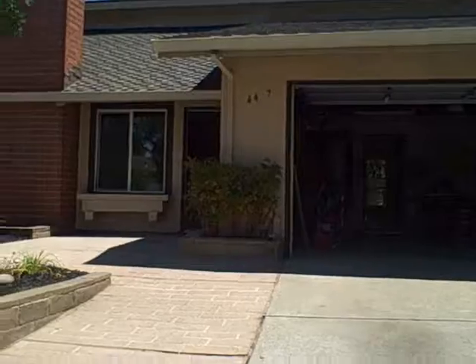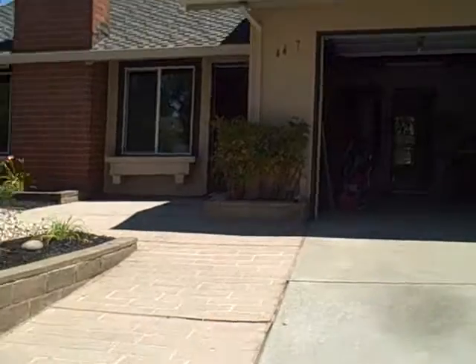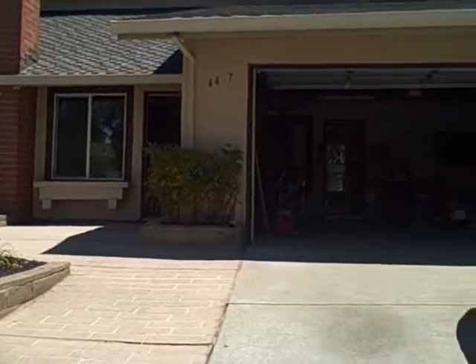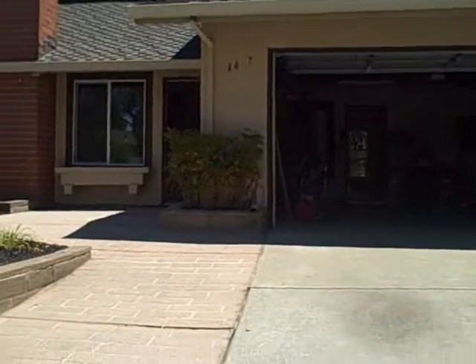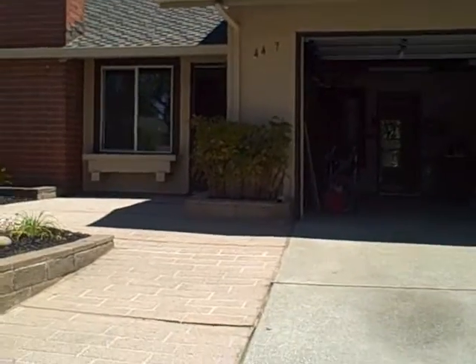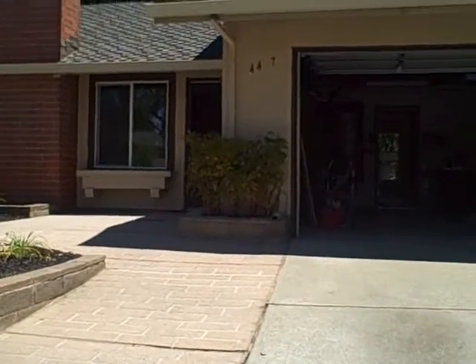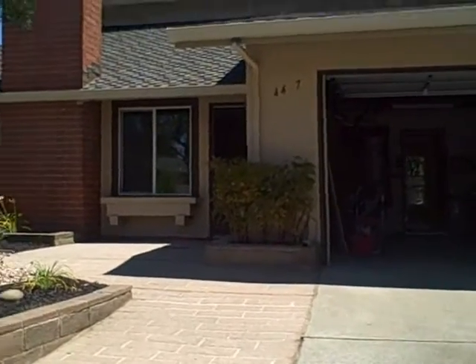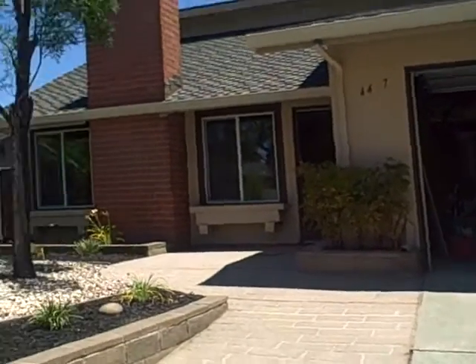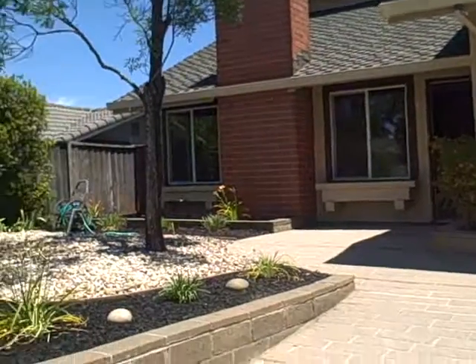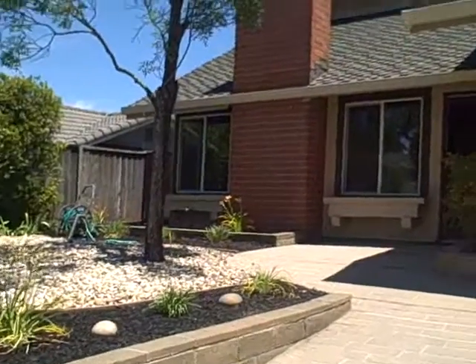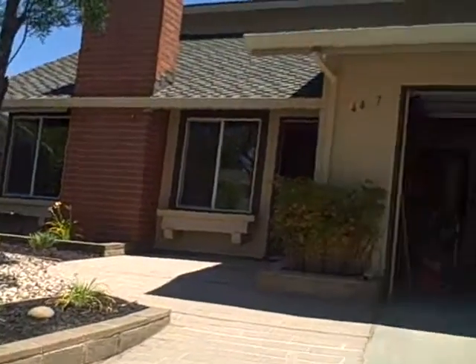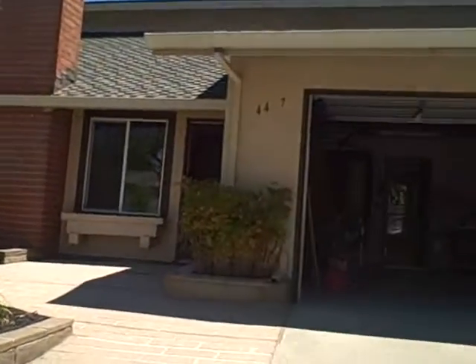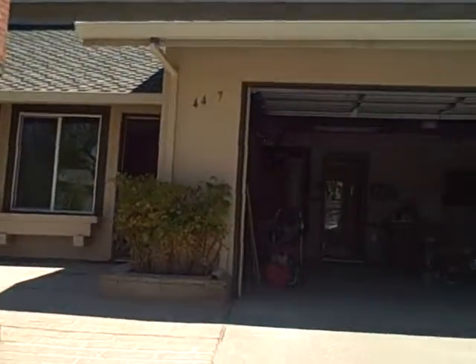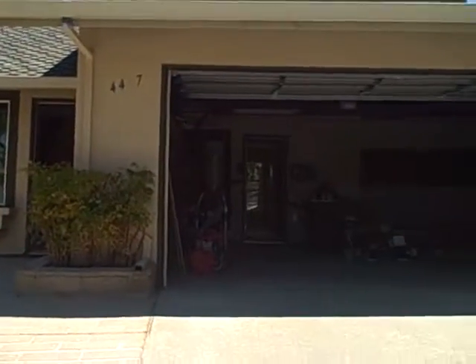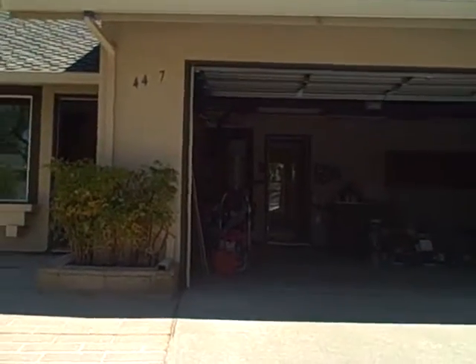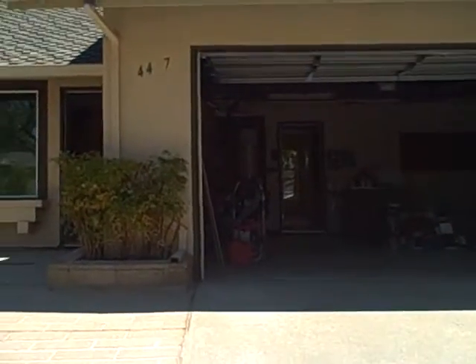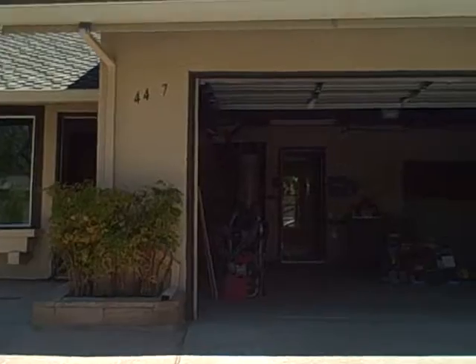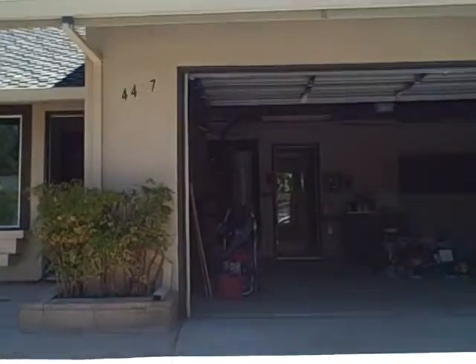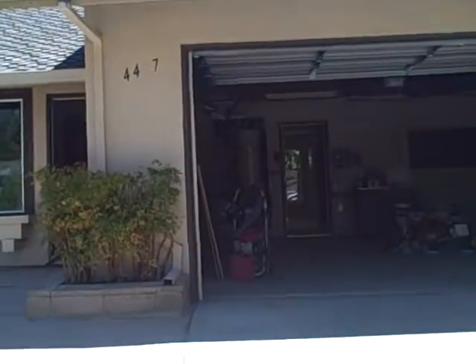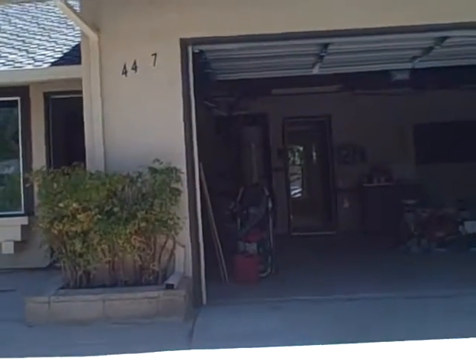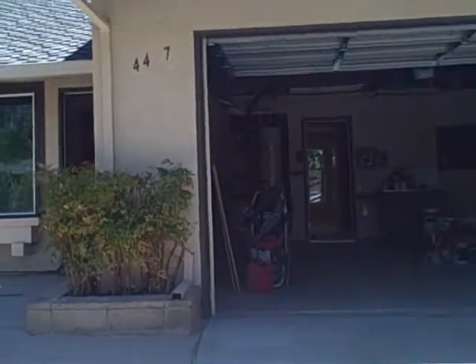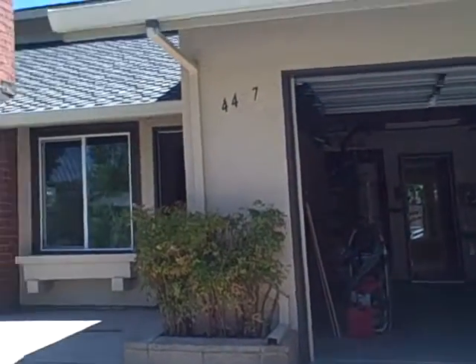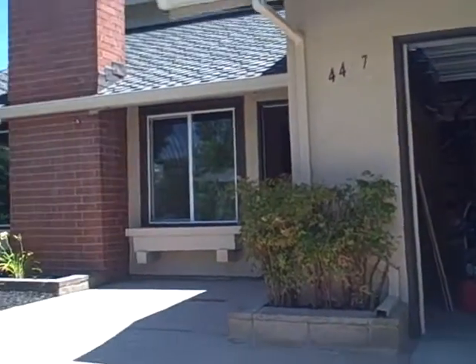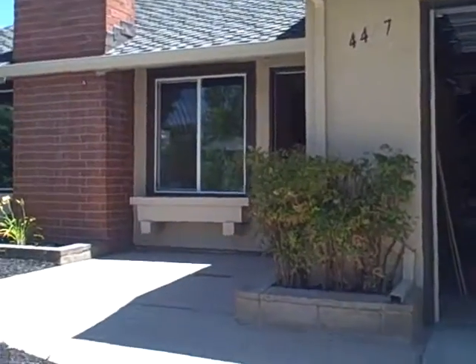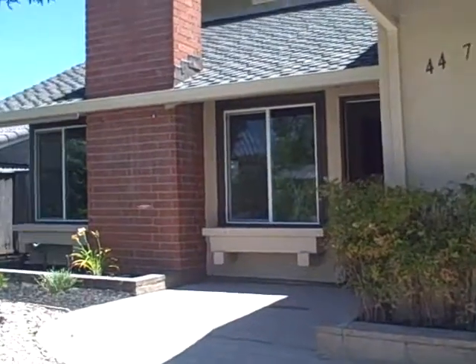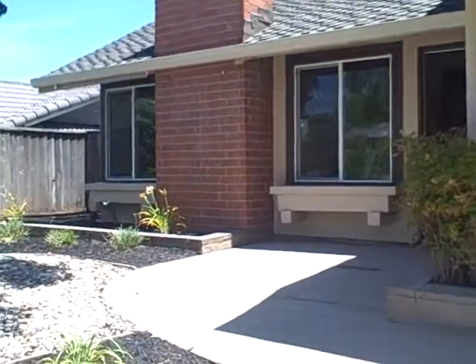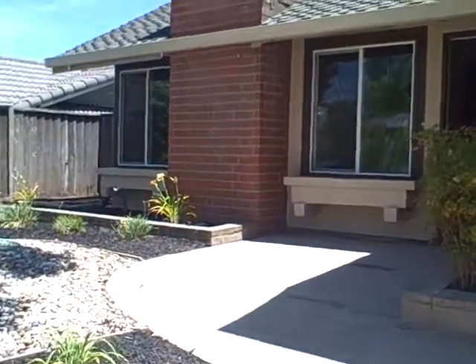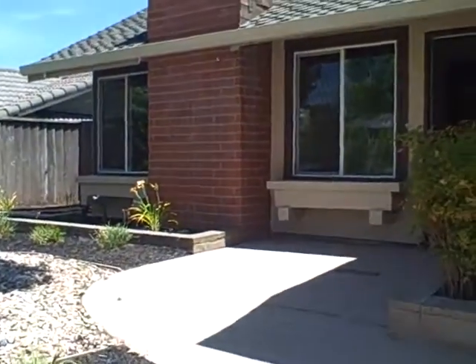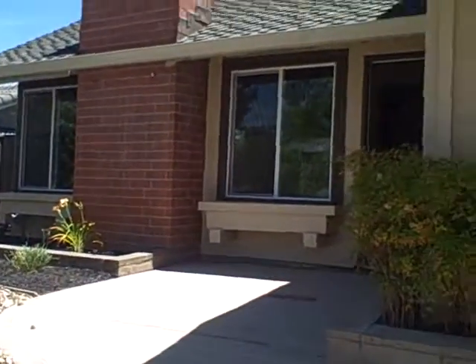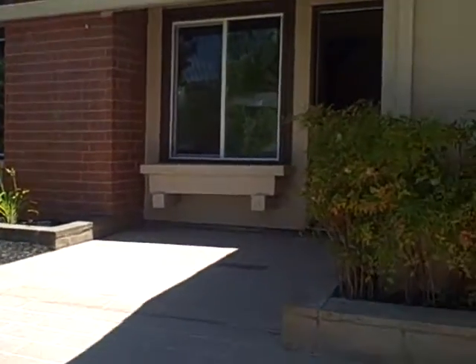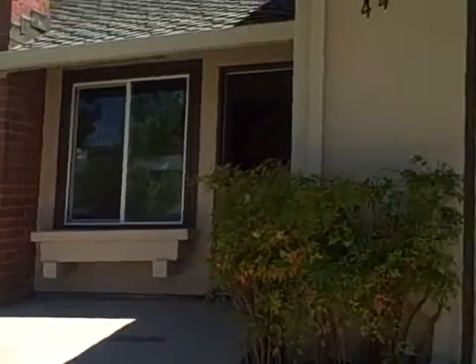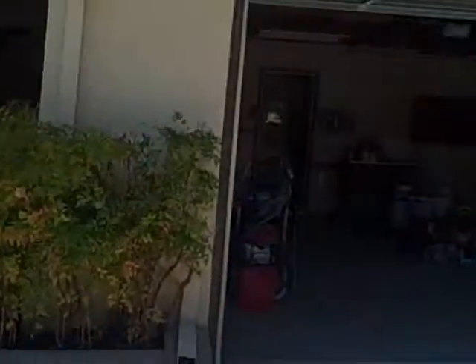Hey, this is Kurt Beyer with Ready Realty LLC. We're just putting up the finishing touches on a house in Concord, California.